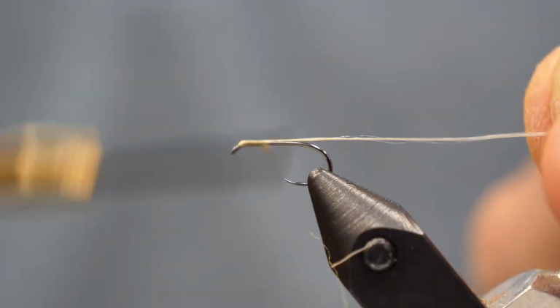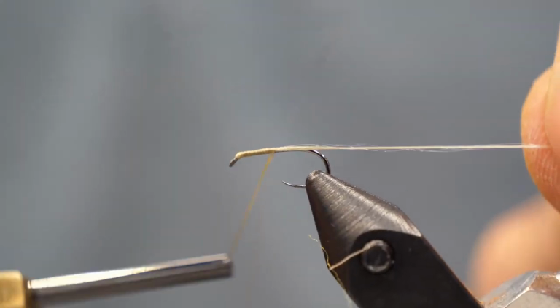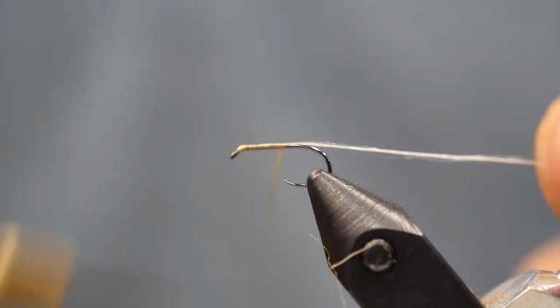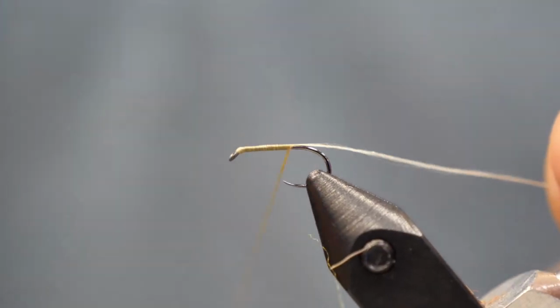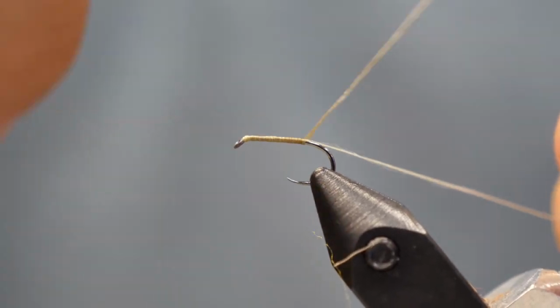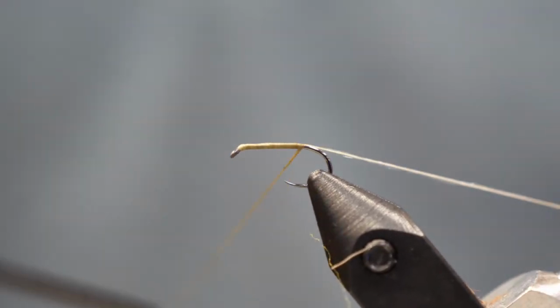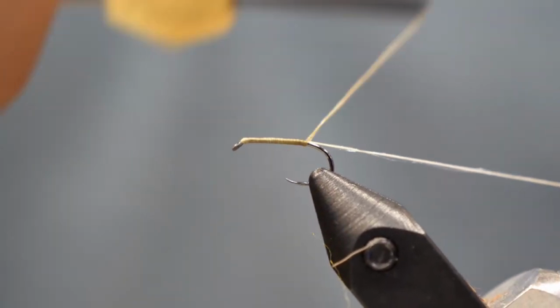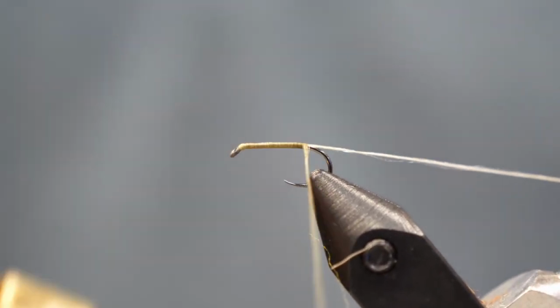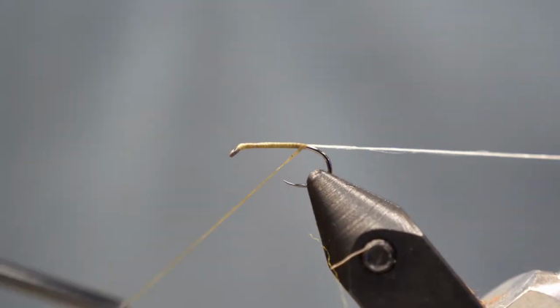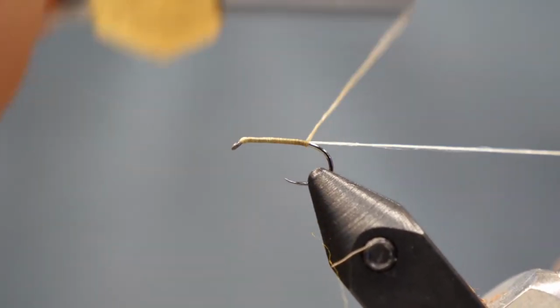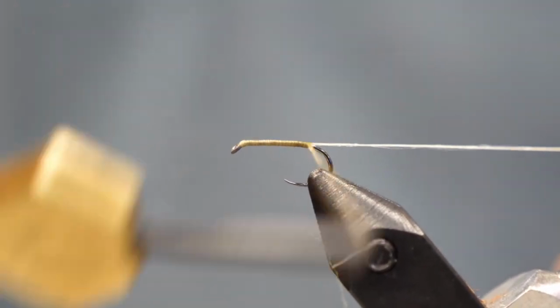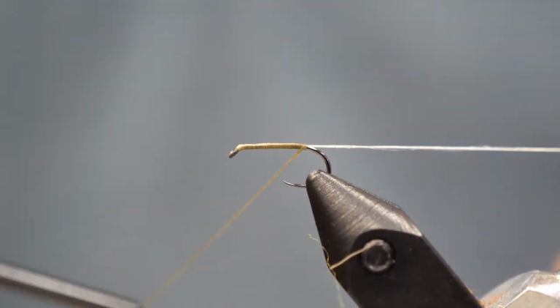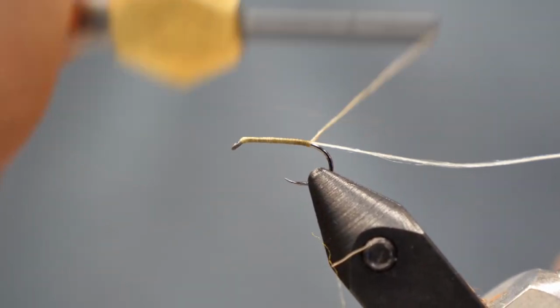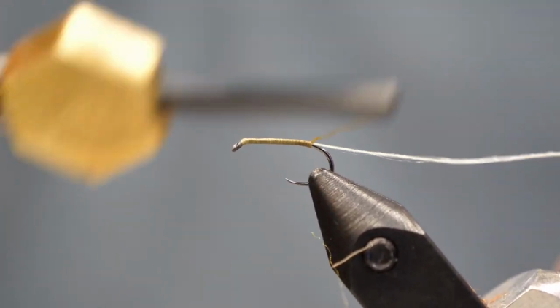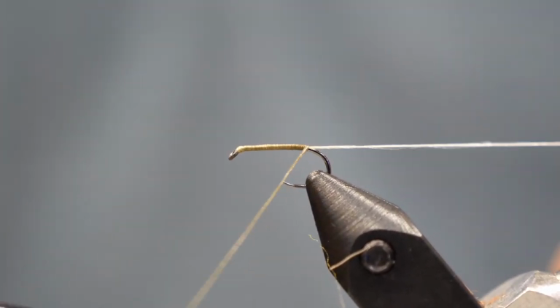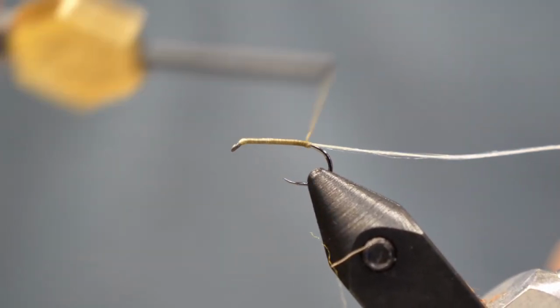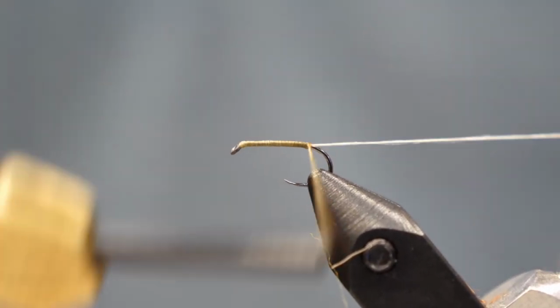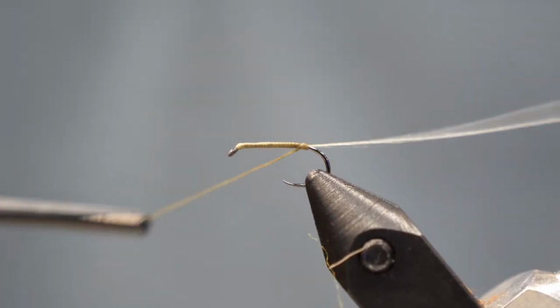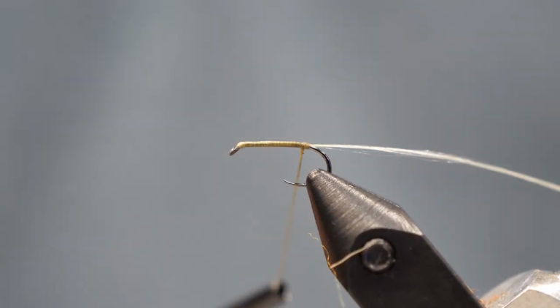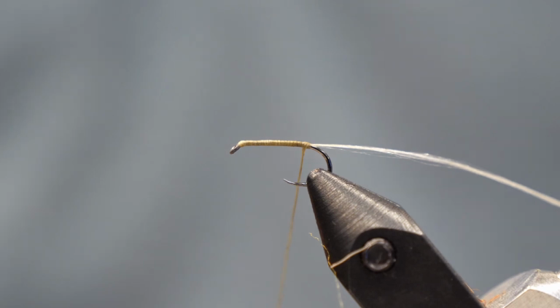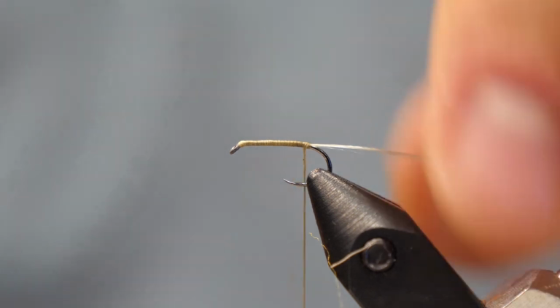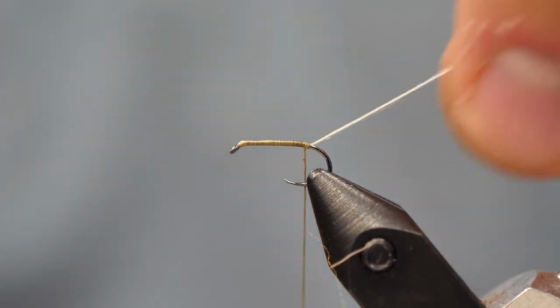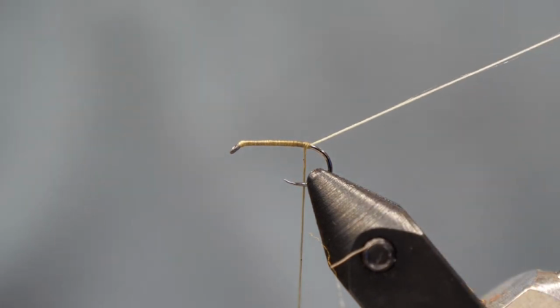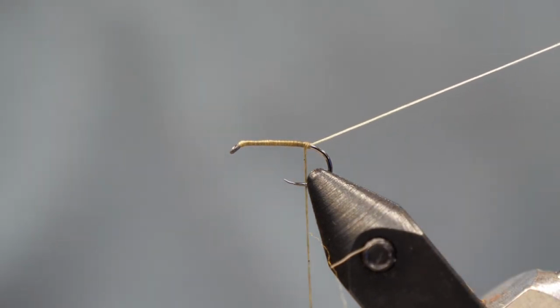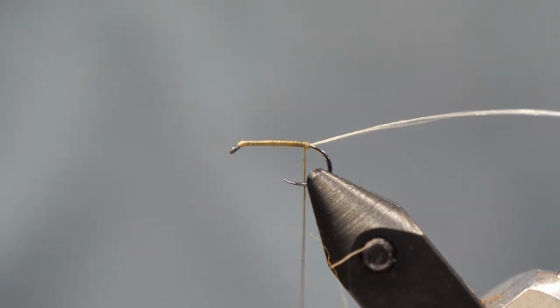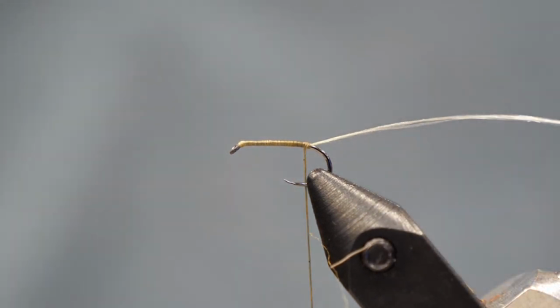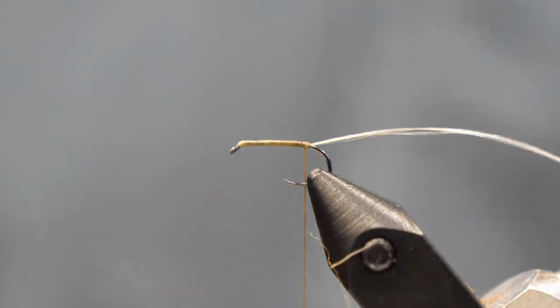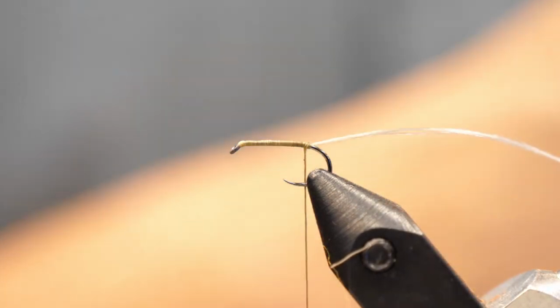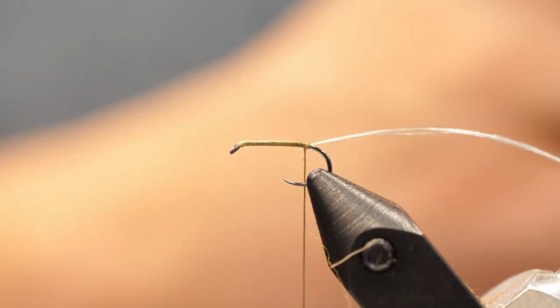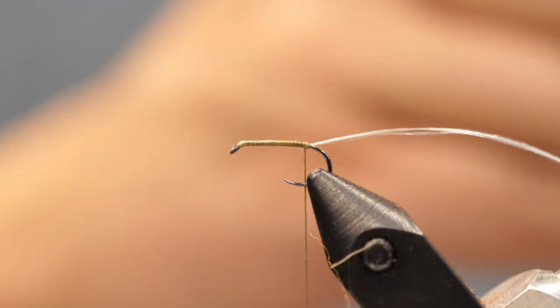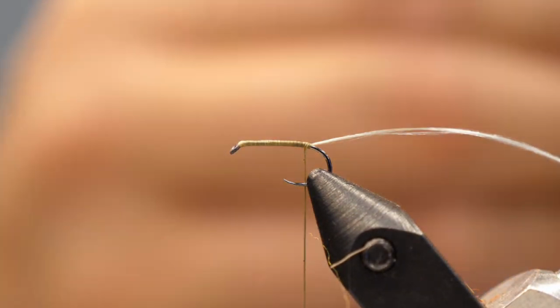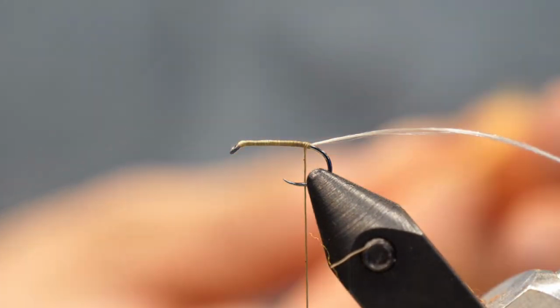I'm using nano silk thread today, and I'm actually going to leave a tag end out the back rather than cut it off. This way I can use this as a rib to keep the hackle in place.